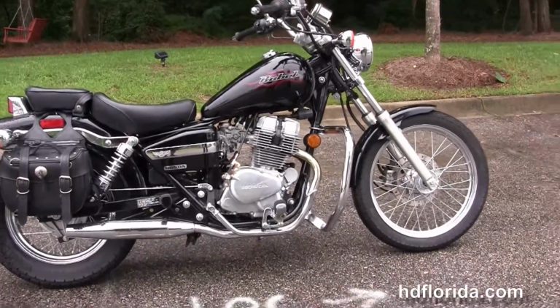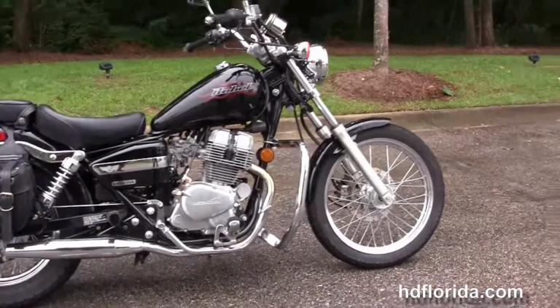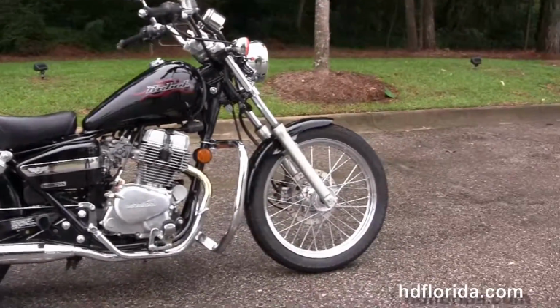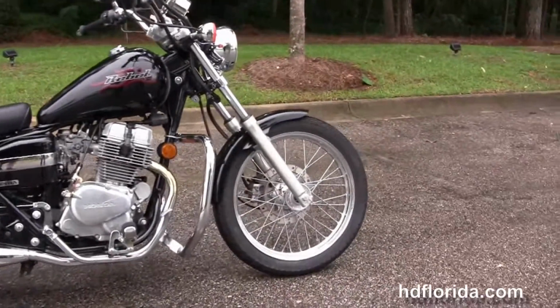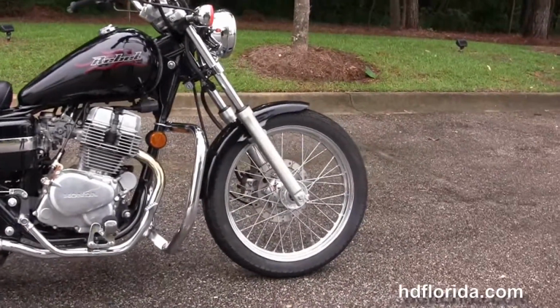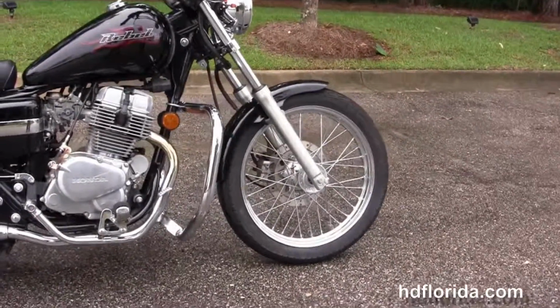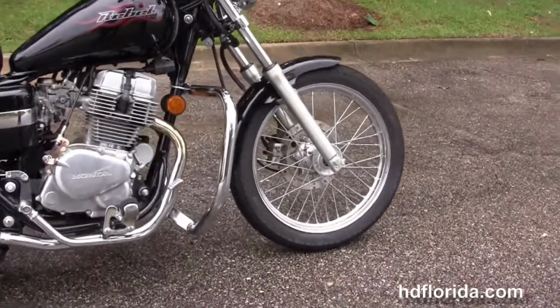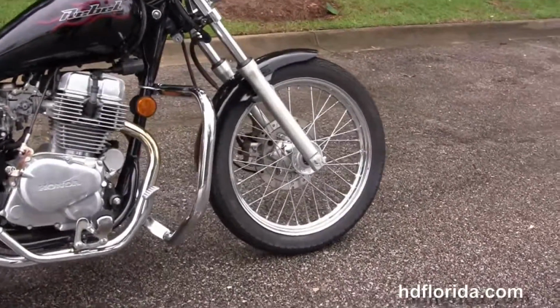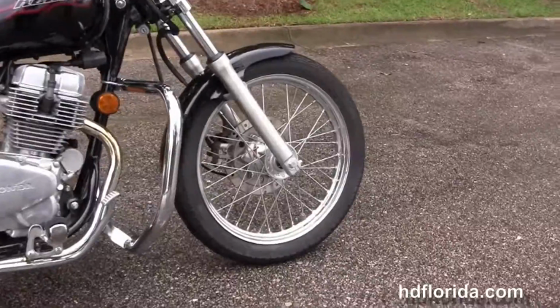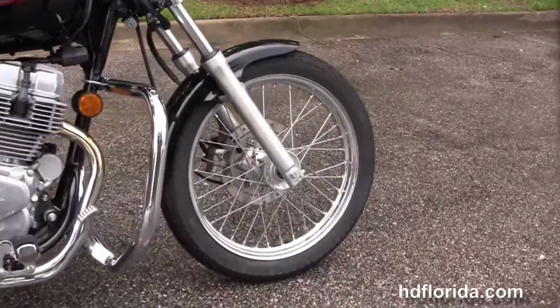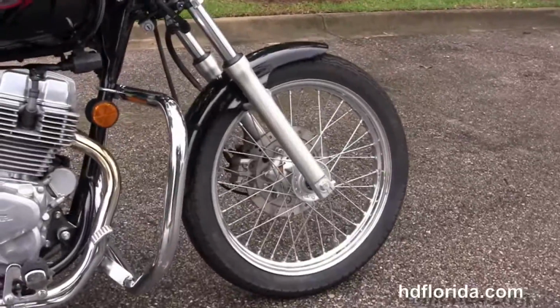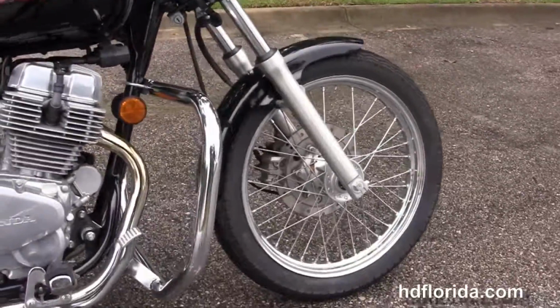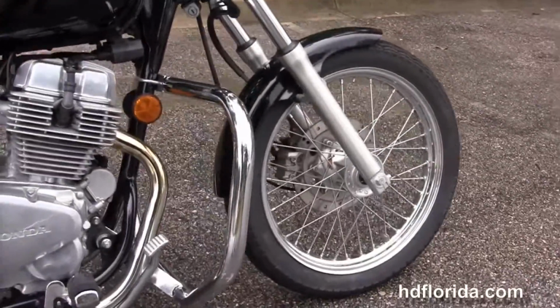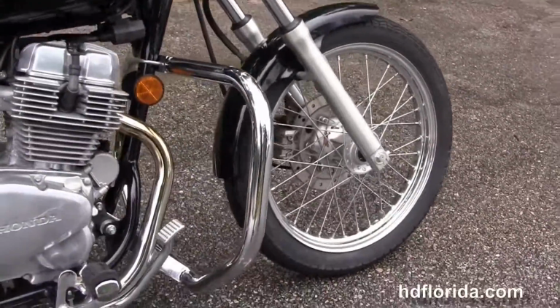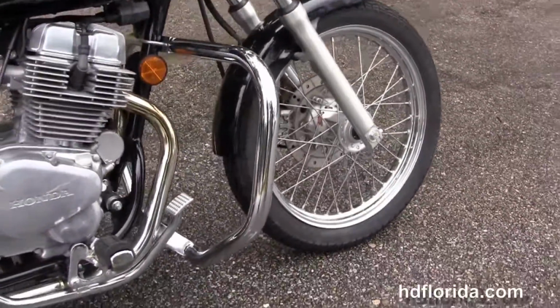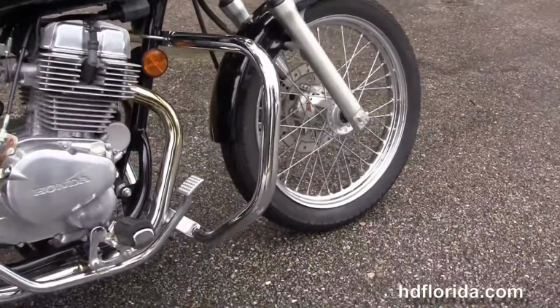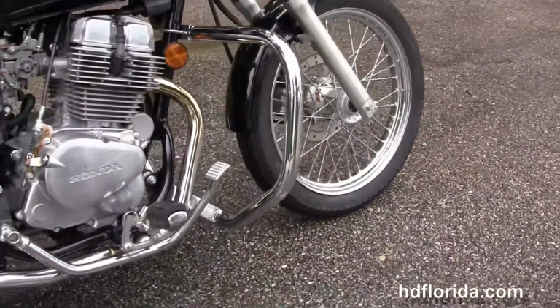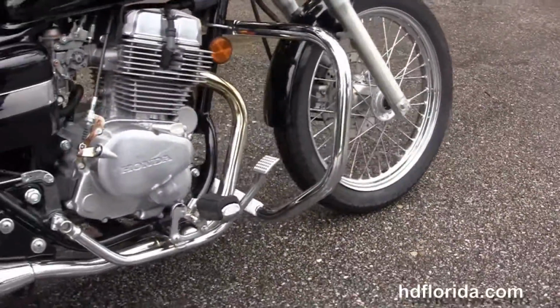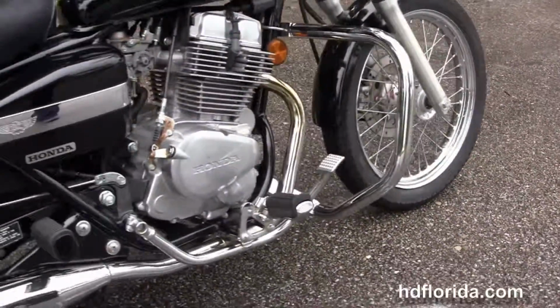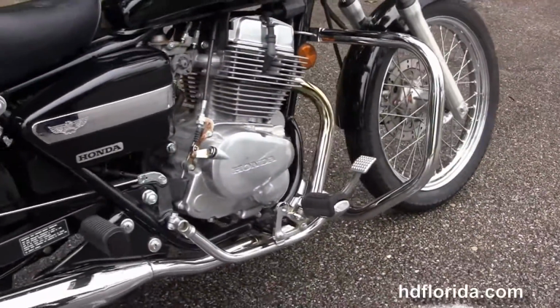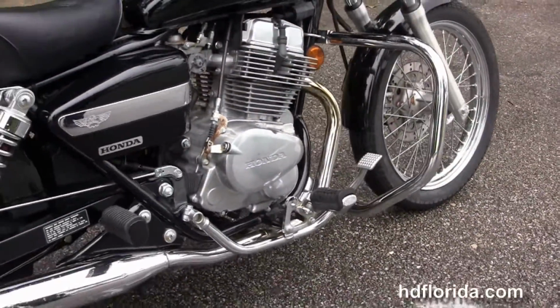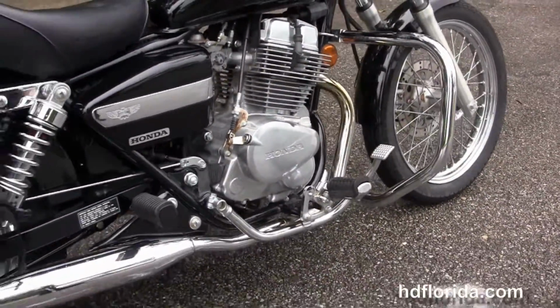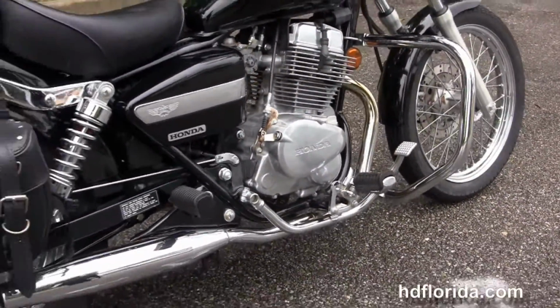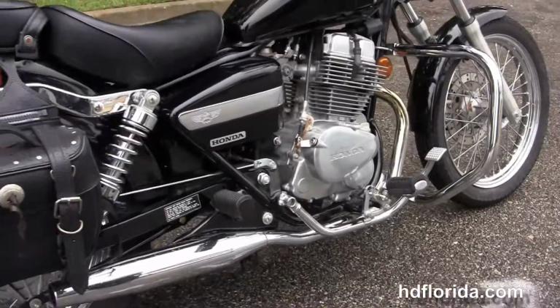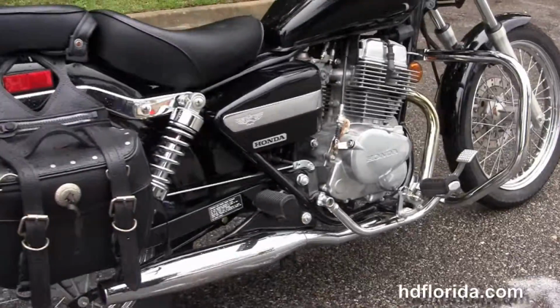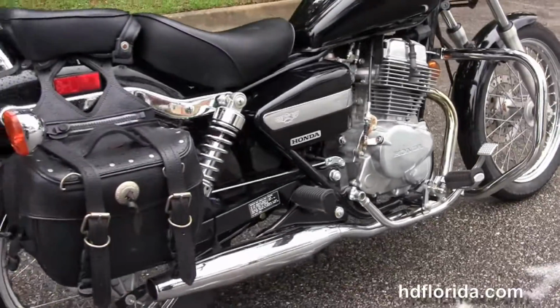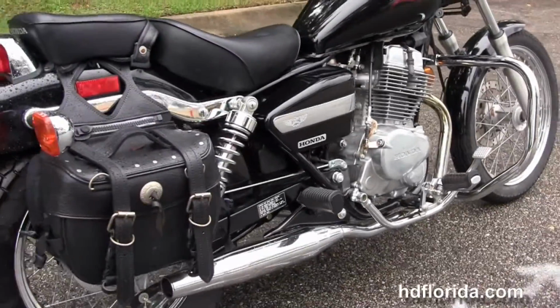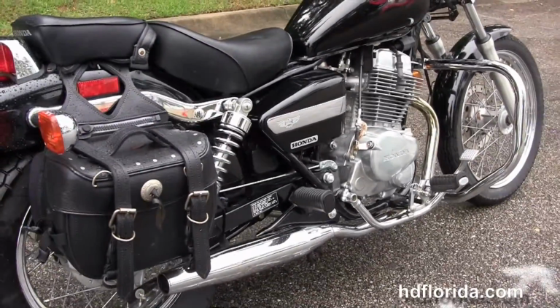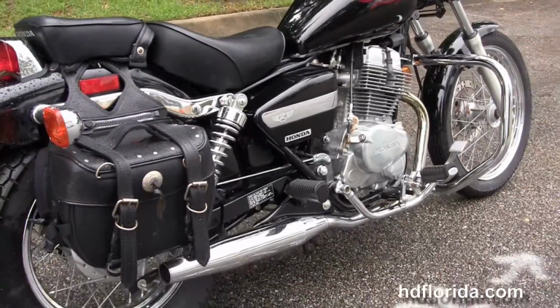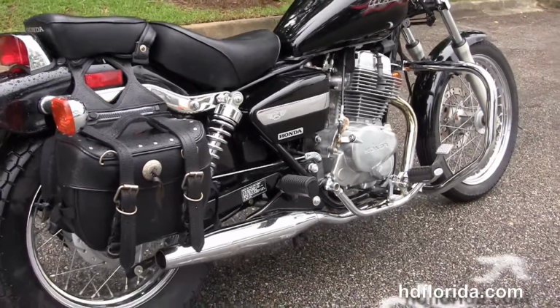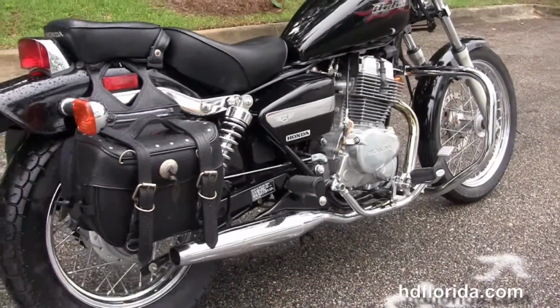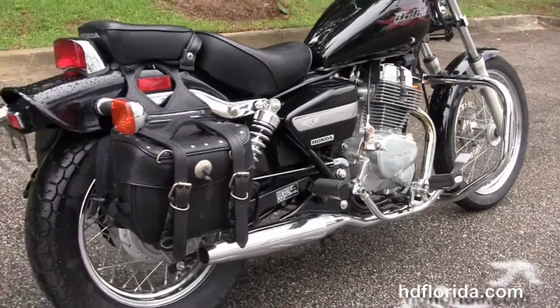This Rebel starts out front with the 18-inch steel lace wheel and moves back to the additional chrome engine guard. It's got the 250cc inline two-cylinder engine with five-speed transmission,